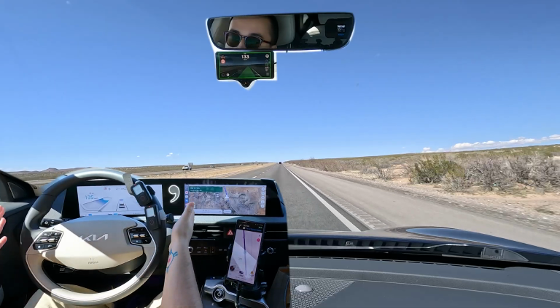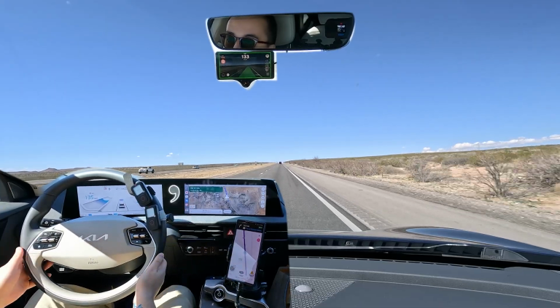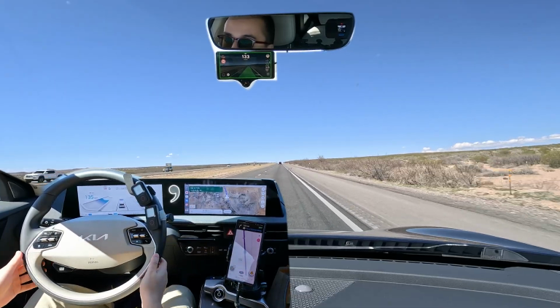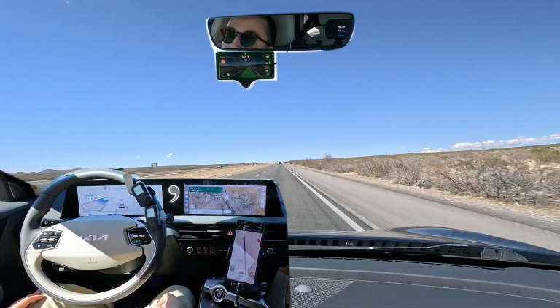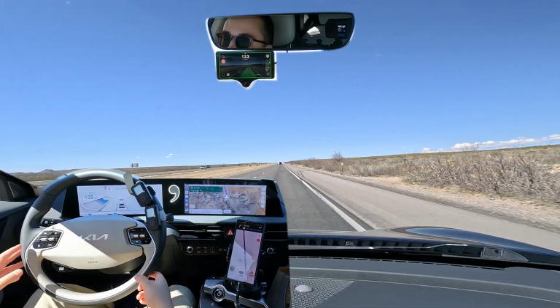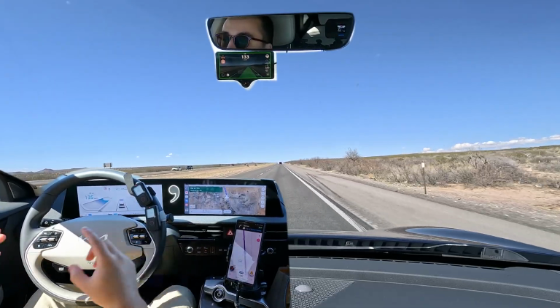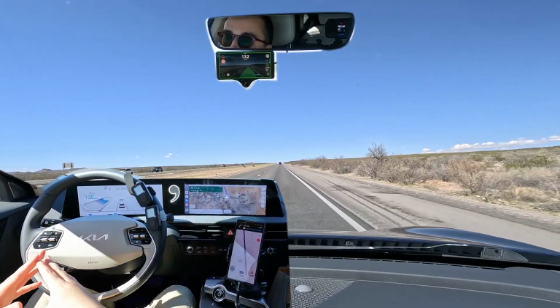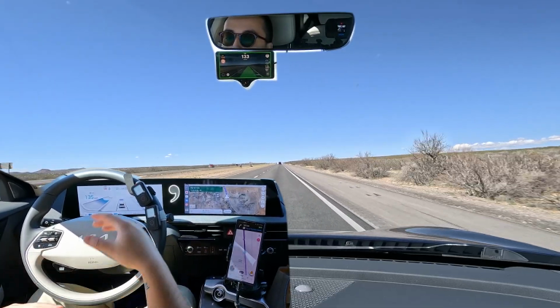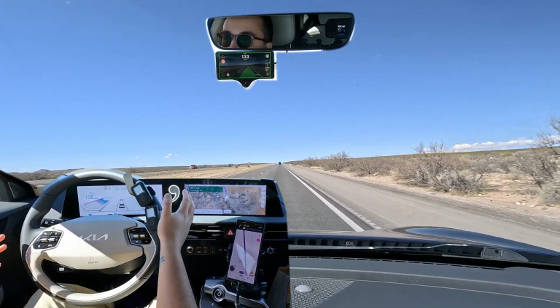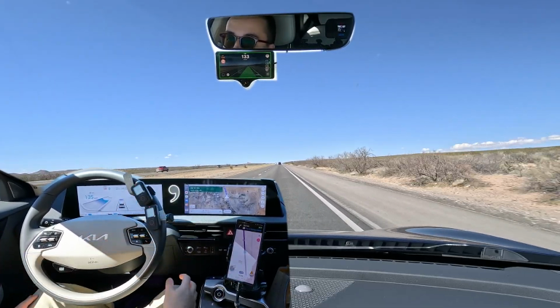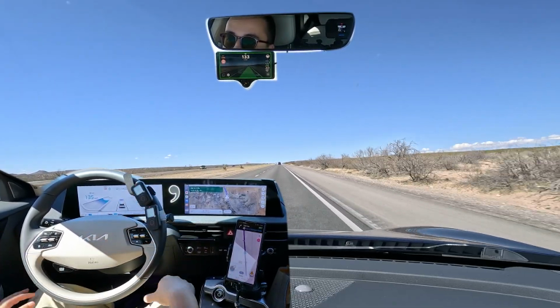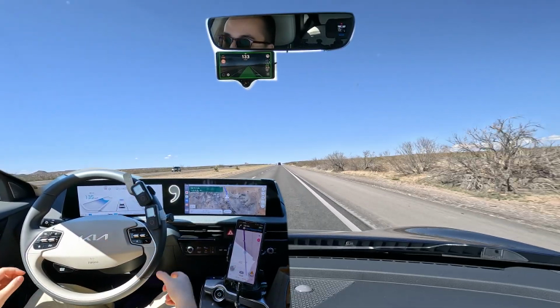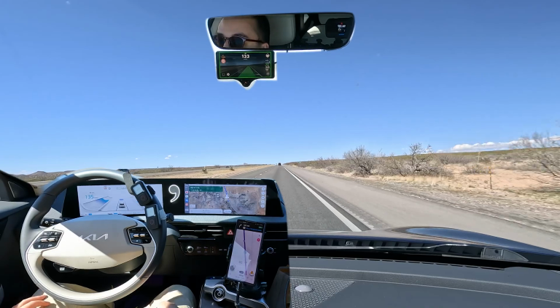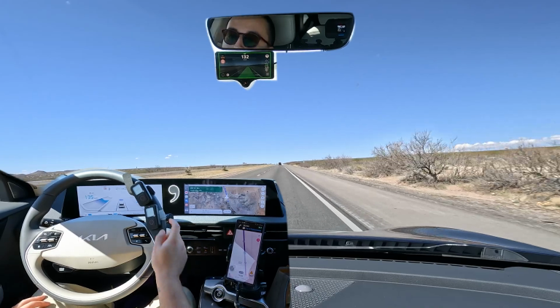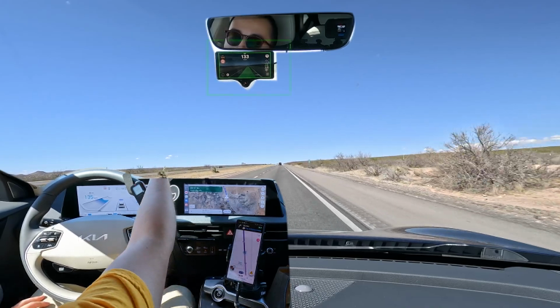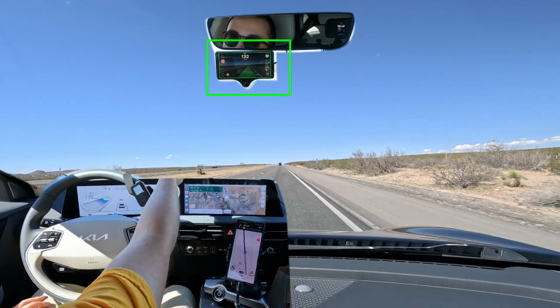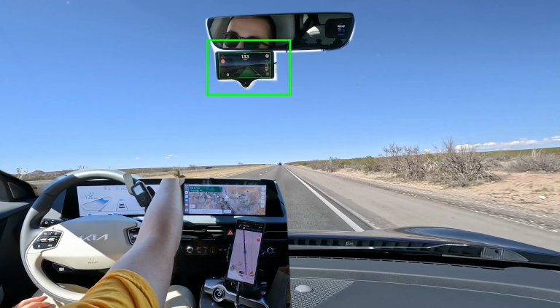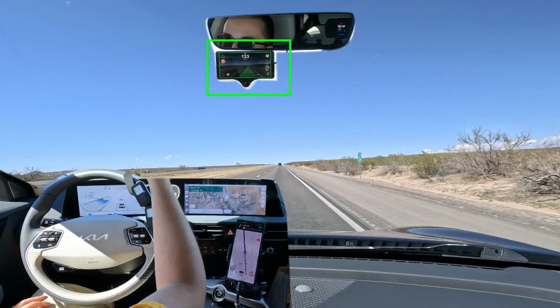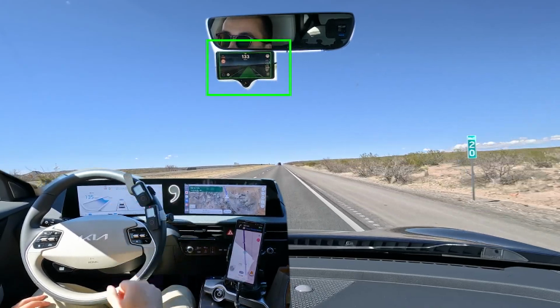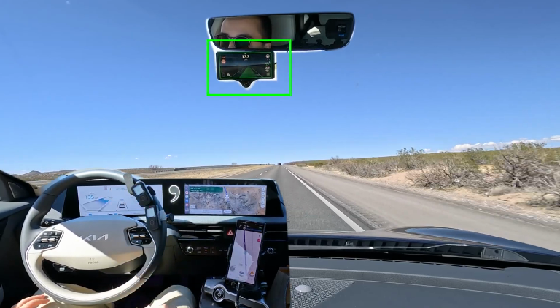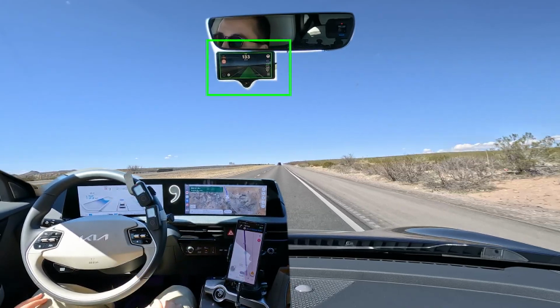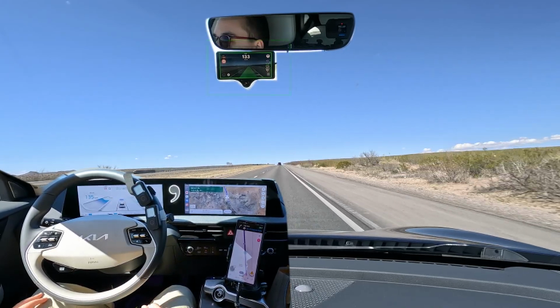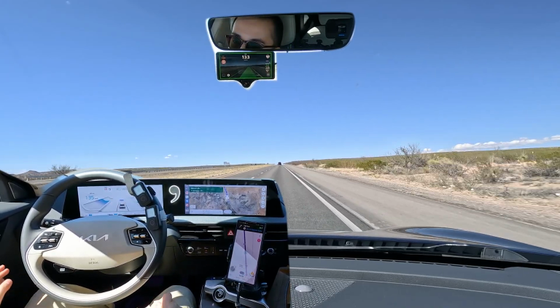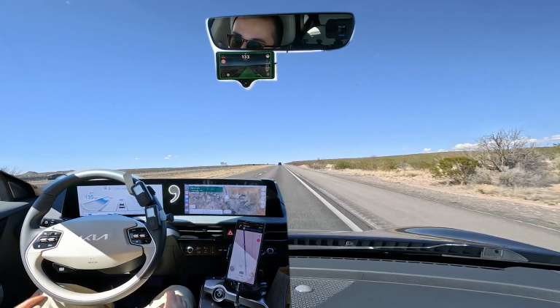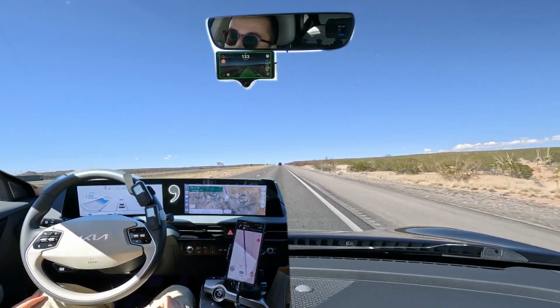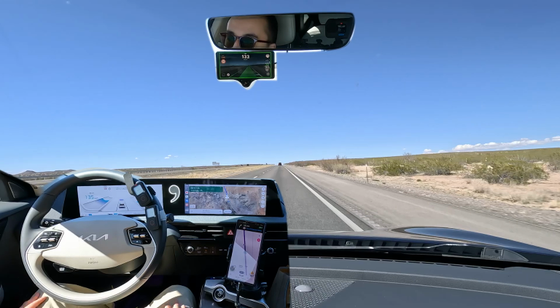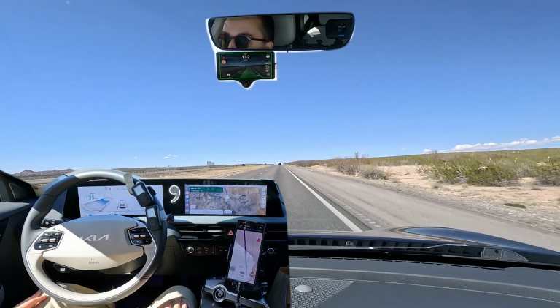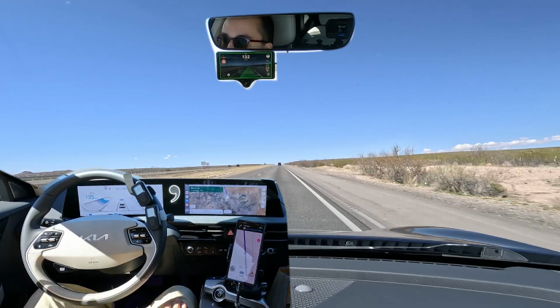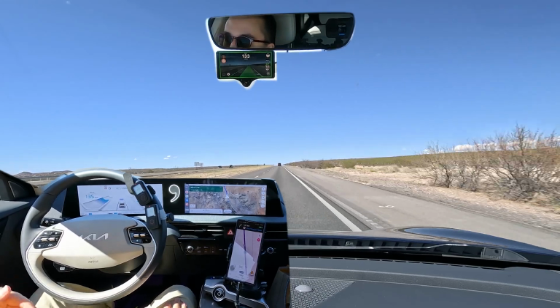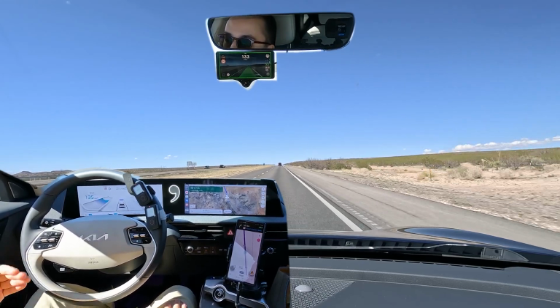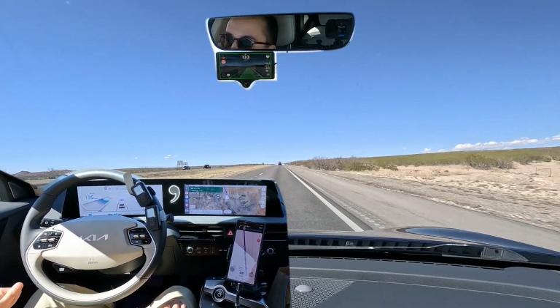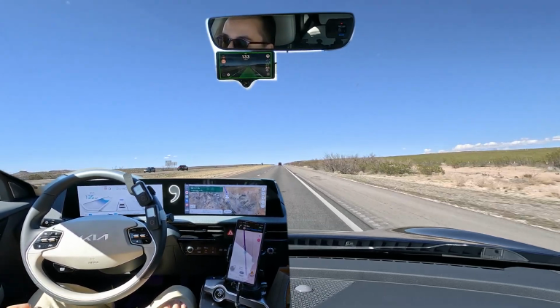Right now it's fully engaged with both Smart Cruise Control and the Comma 3X controlling the steering. You can see the highlight around the device is green. That means the Comma 3X is controlling the steering and your vehicle is controlling the Smart Cruise Control.